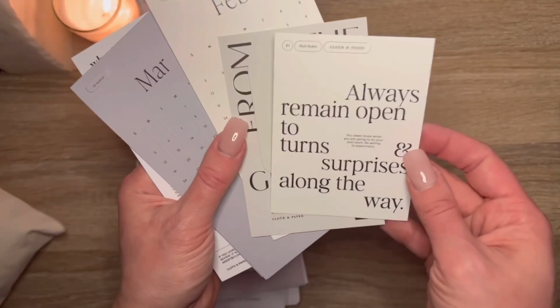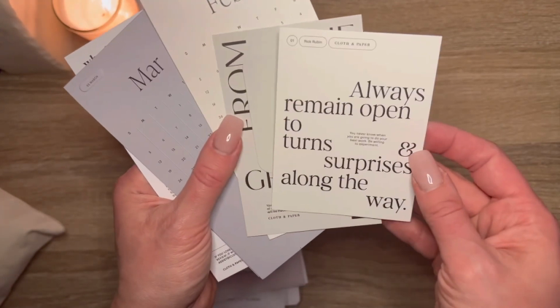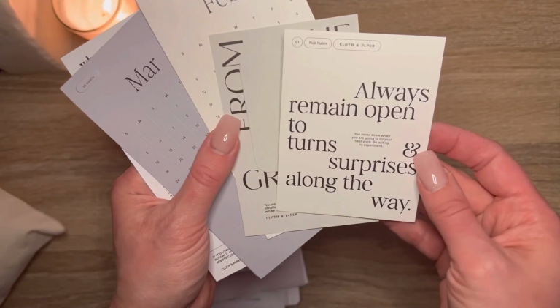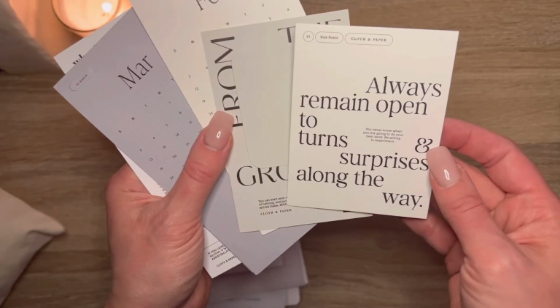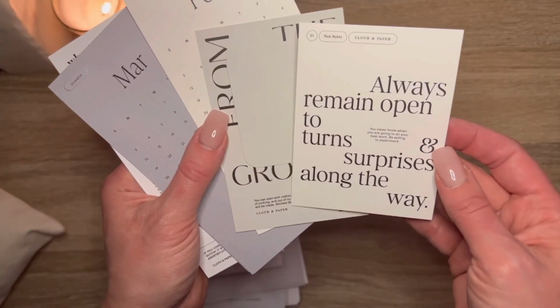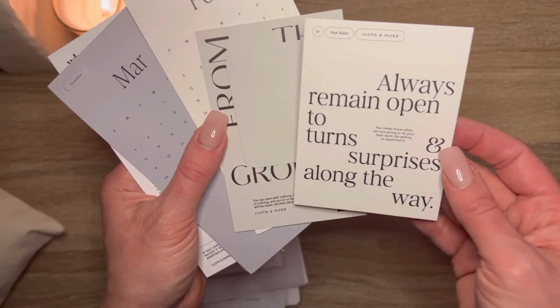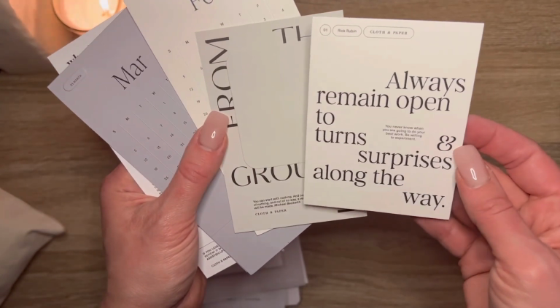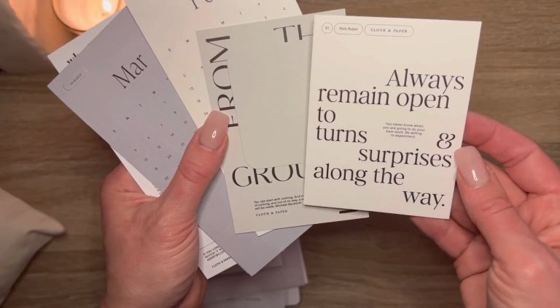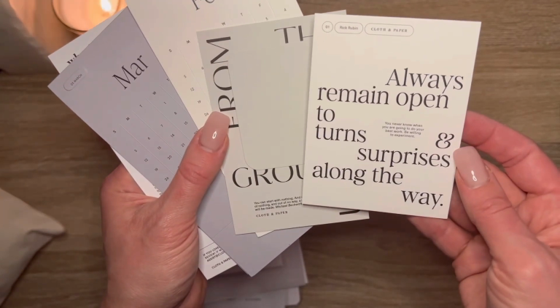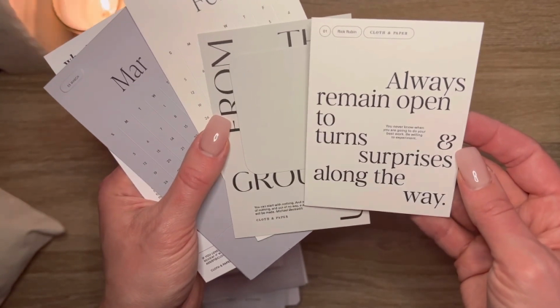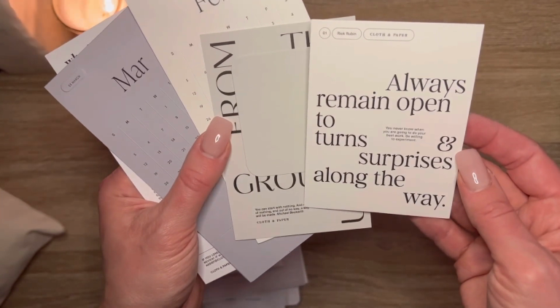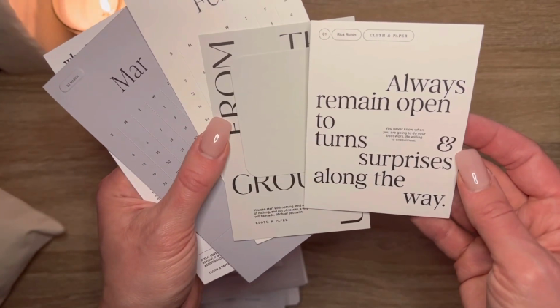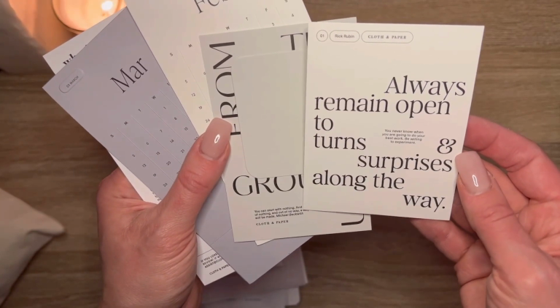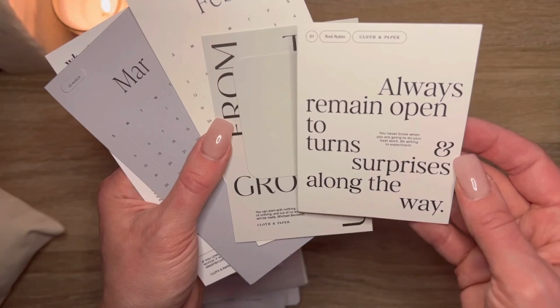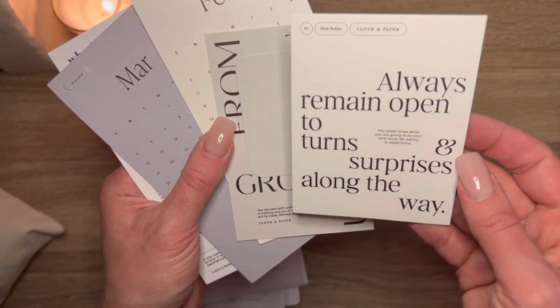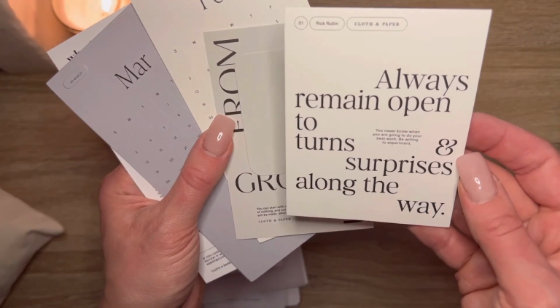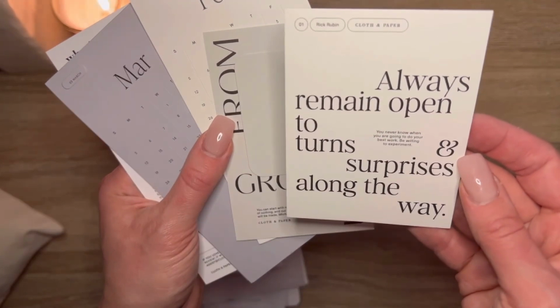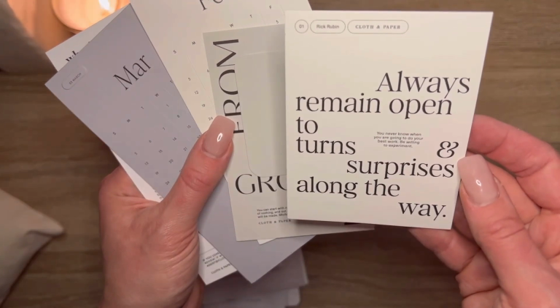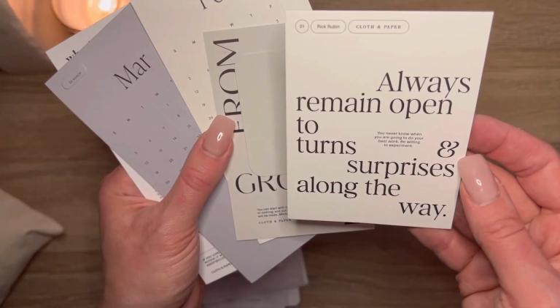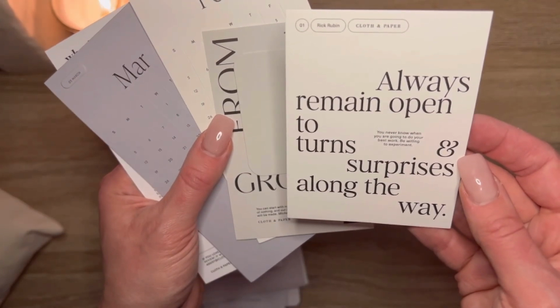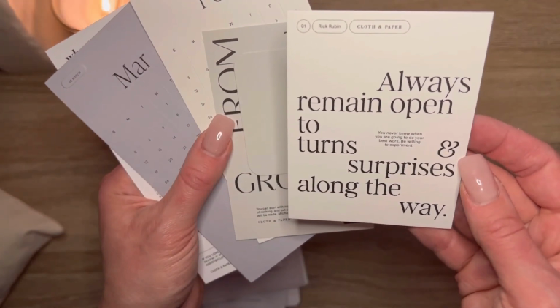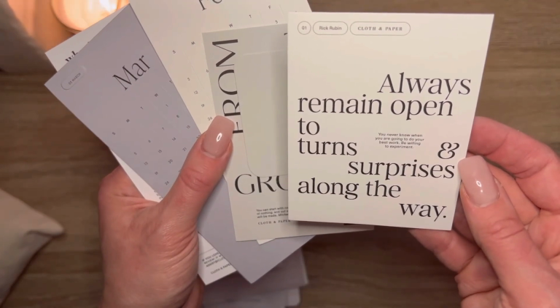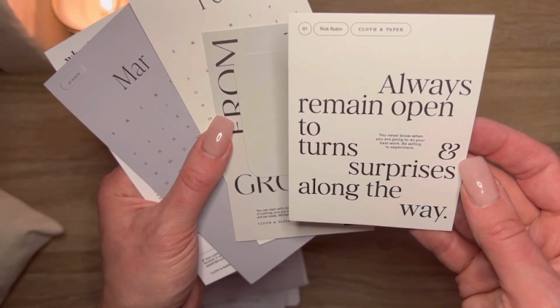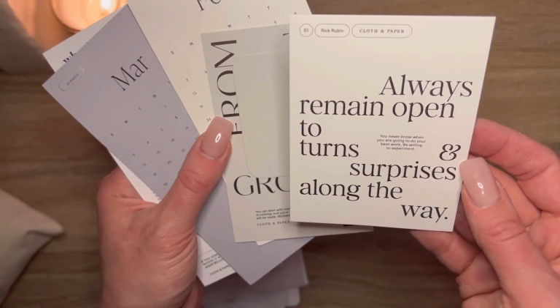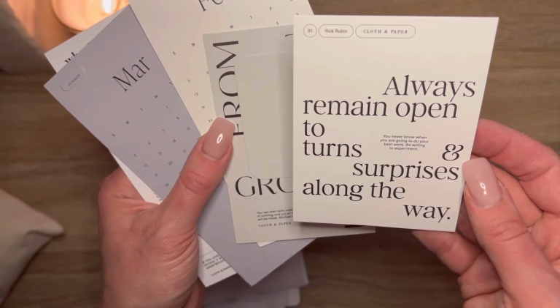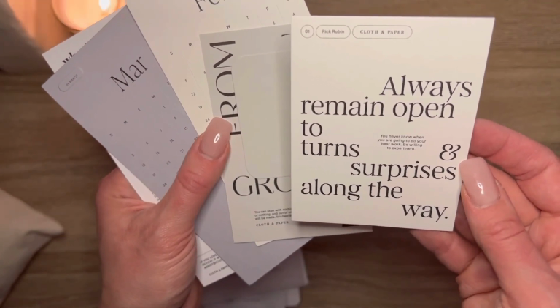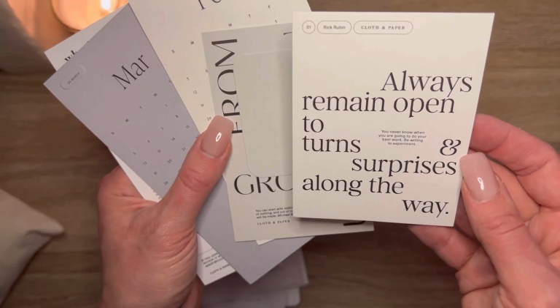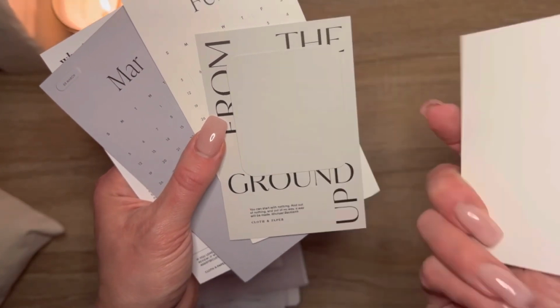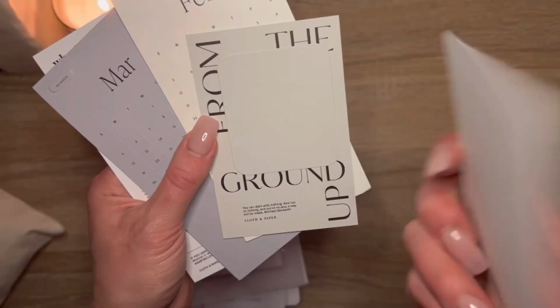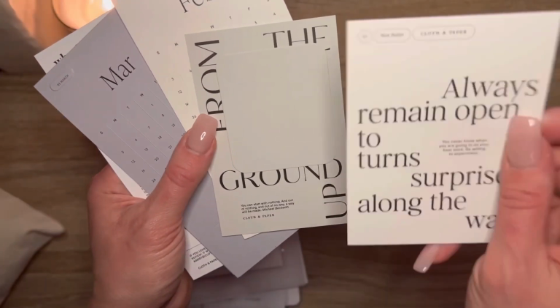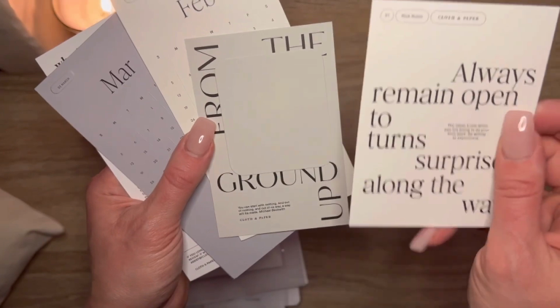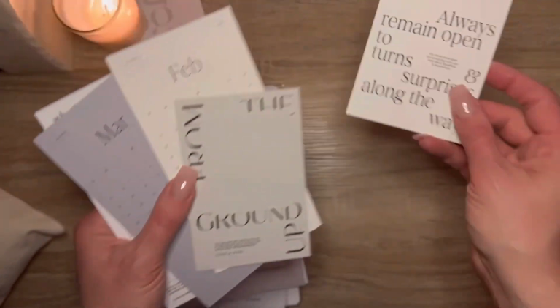'Always remain open to turns and surprises along the way — you never know when you're going to do your best work. Be willing to experiment.' I love that one — really like that.